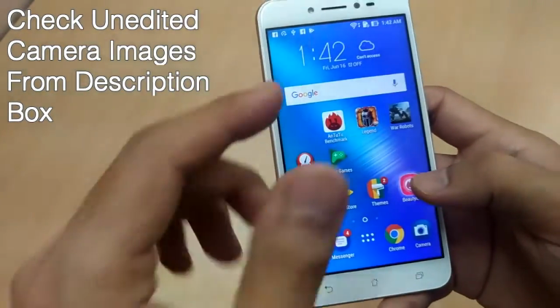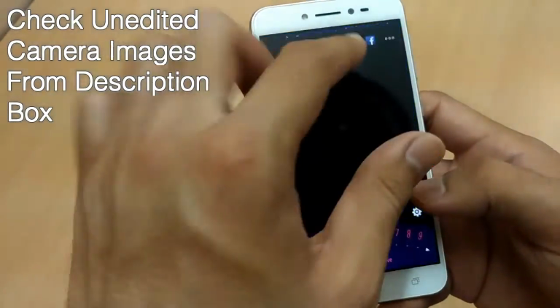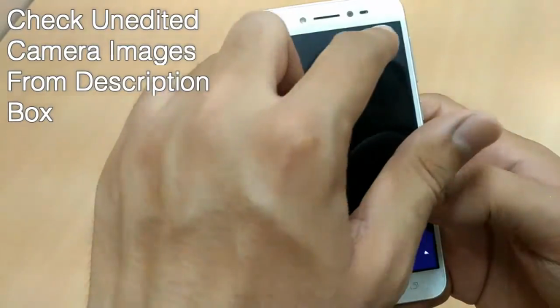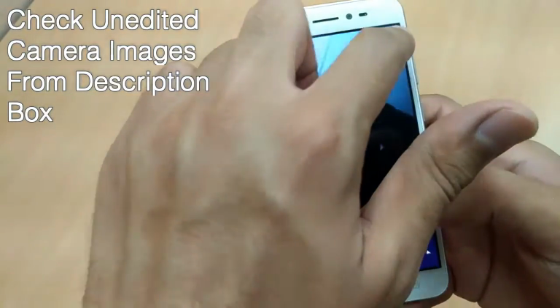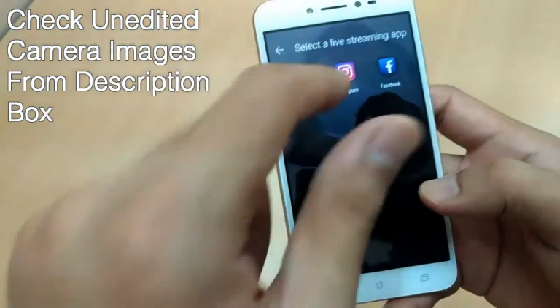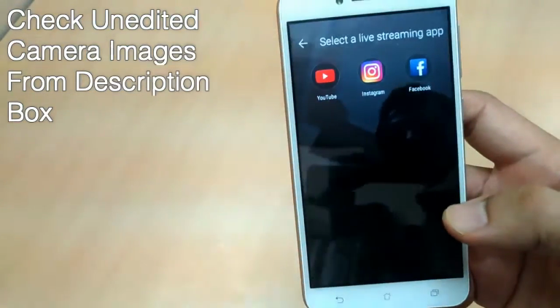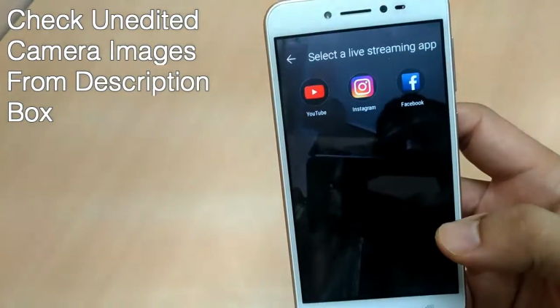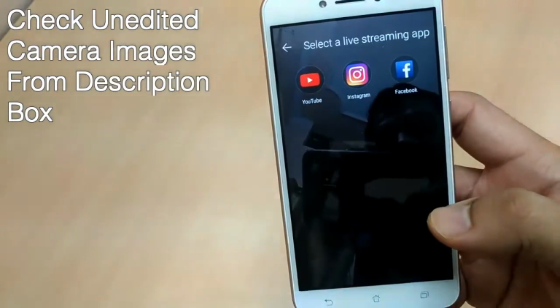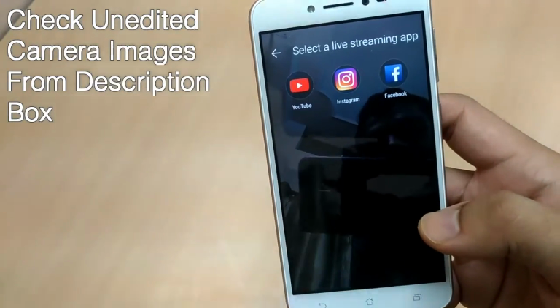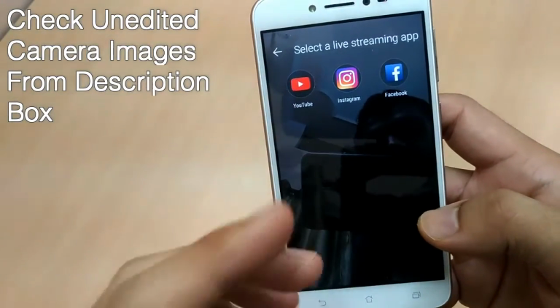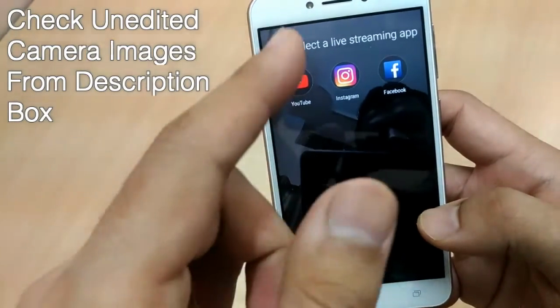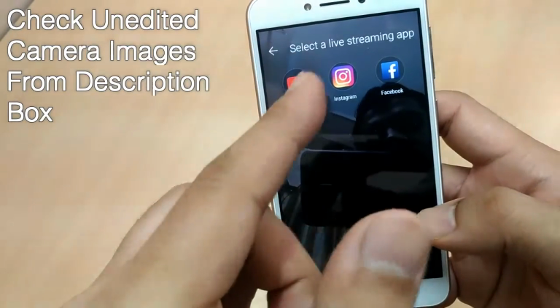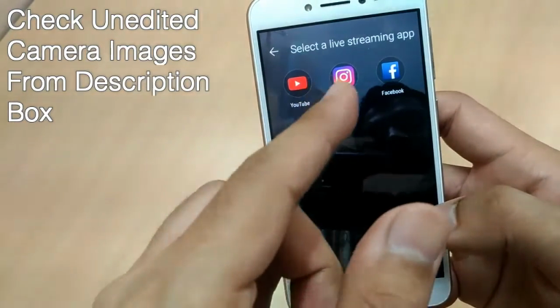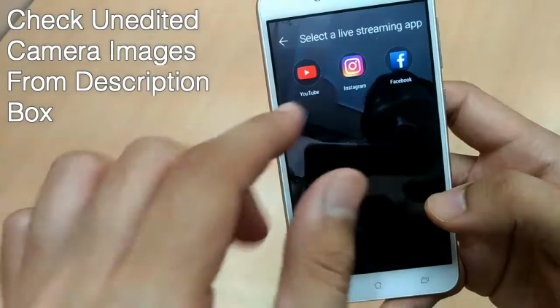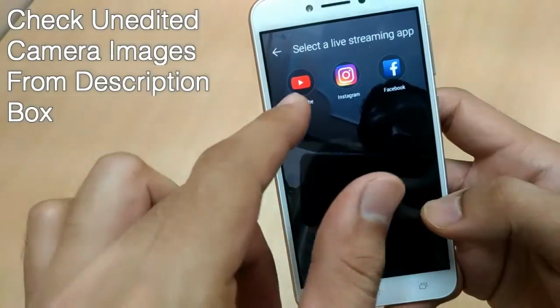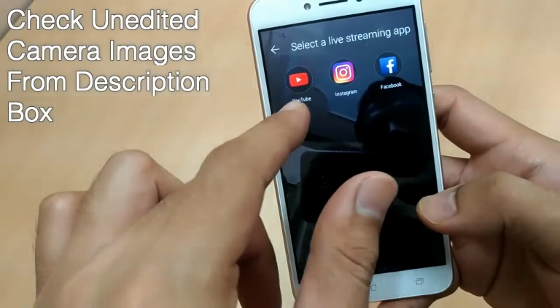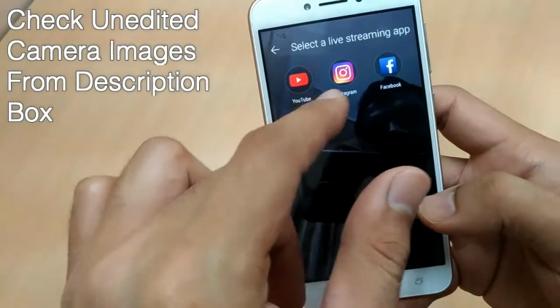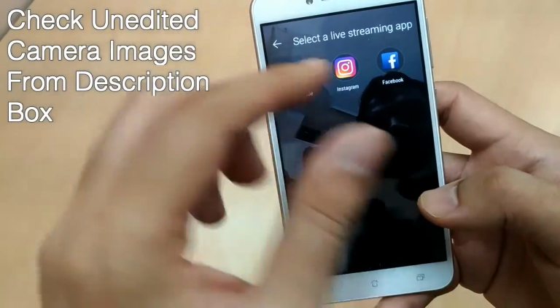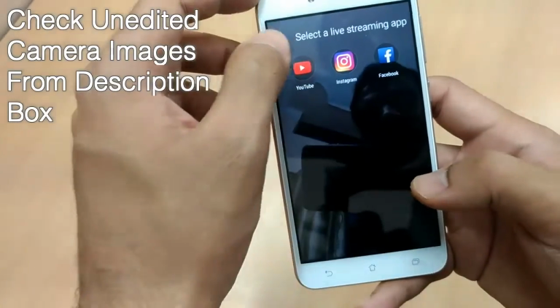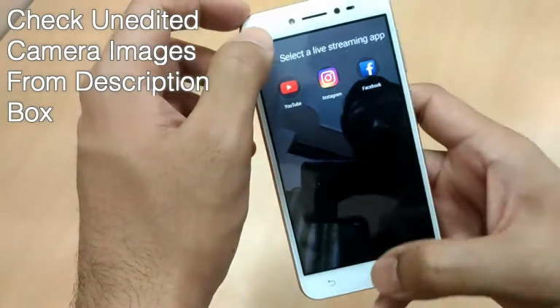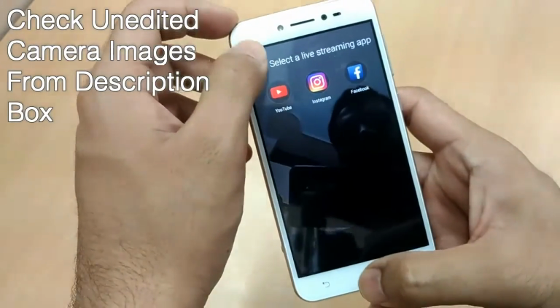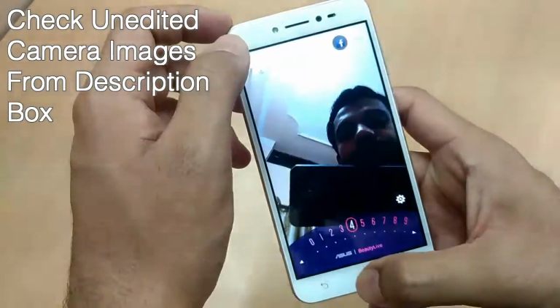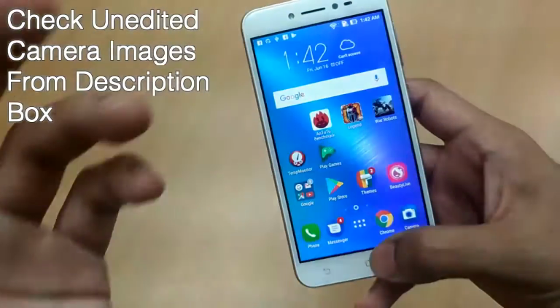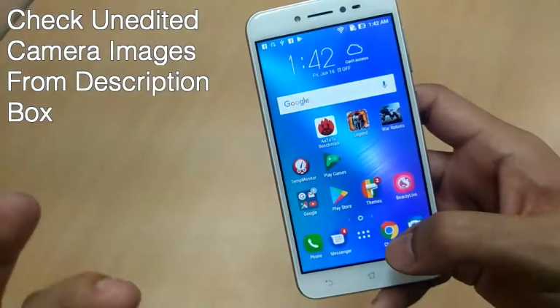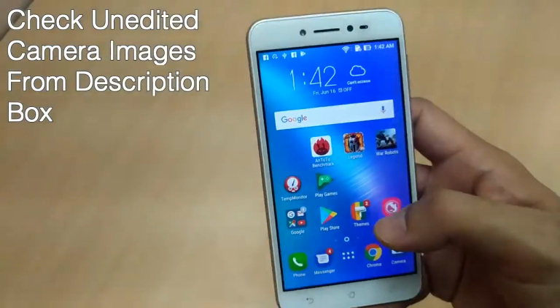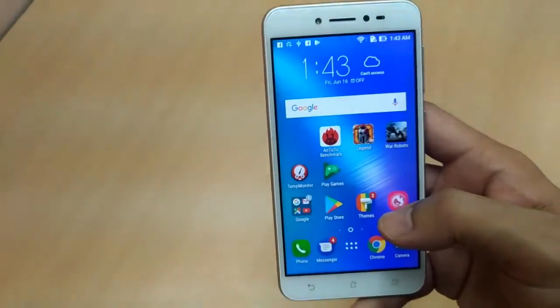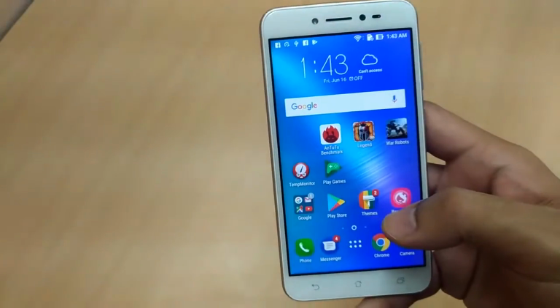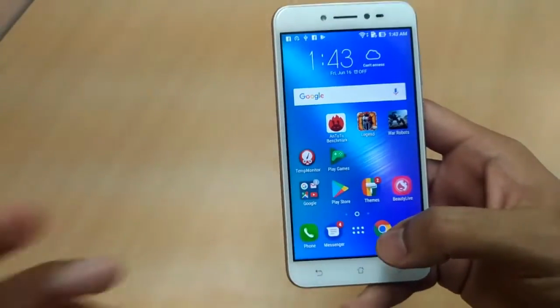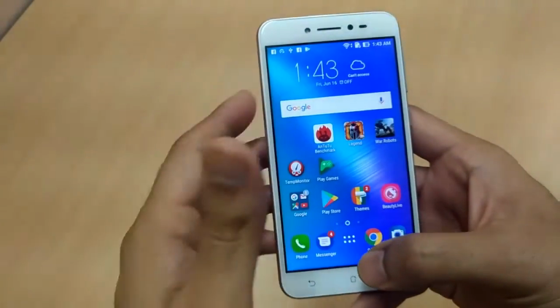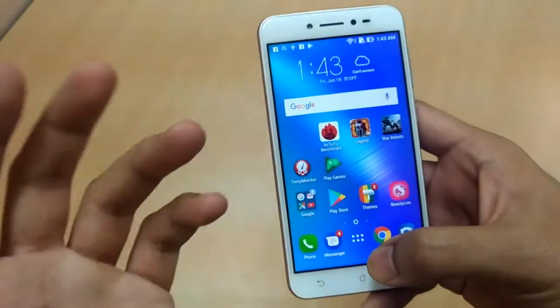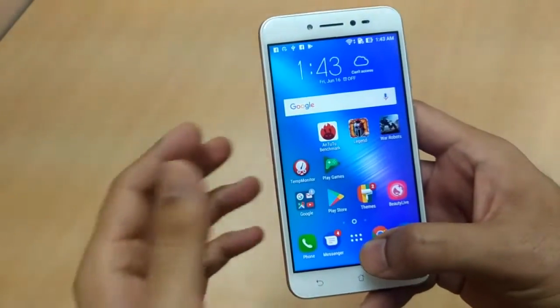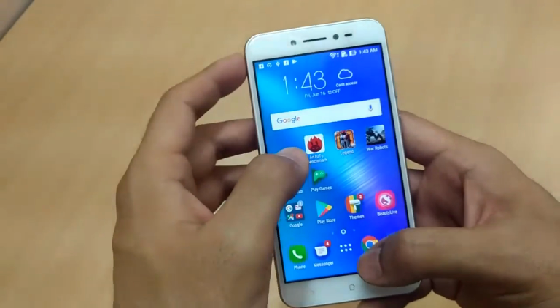The best part of this phone is the Beauty Live feature. You can select the beauty level and directly live stream yourself on YouTube, Instagram, or Facebook apps, which will help you in presenting yourself well and looking smart overall.